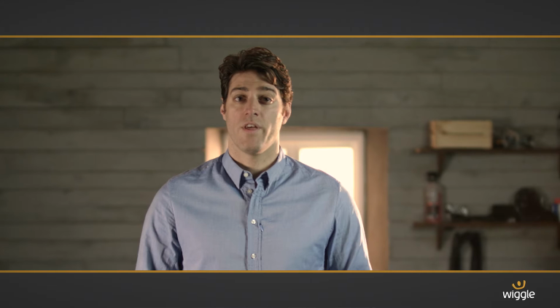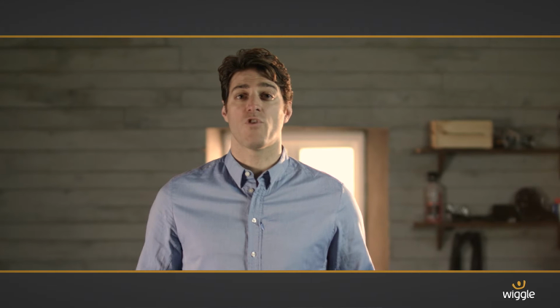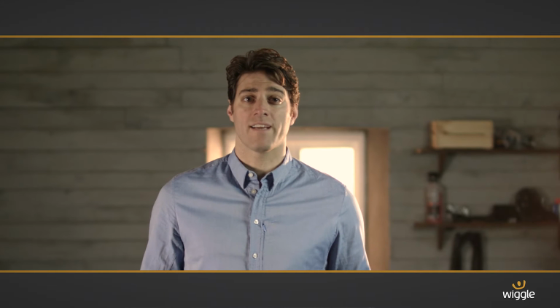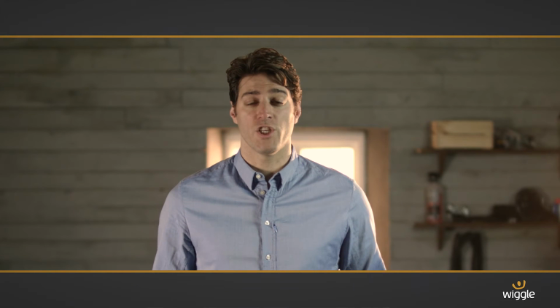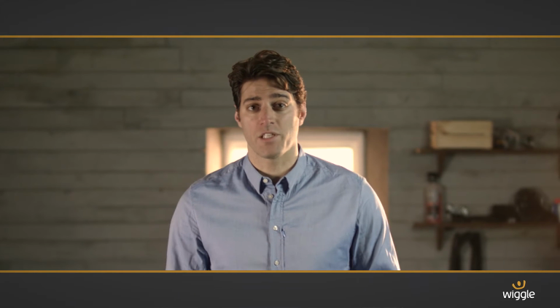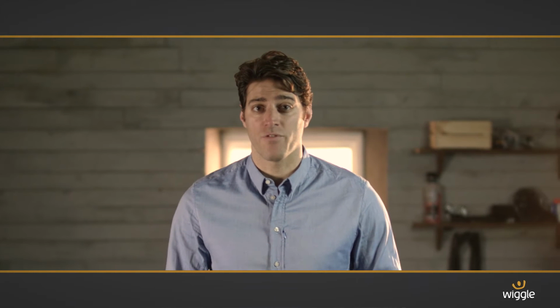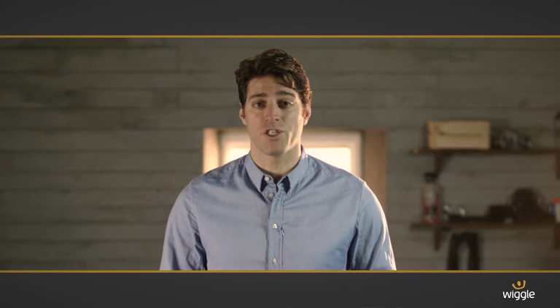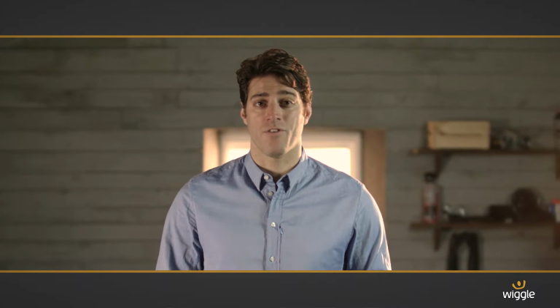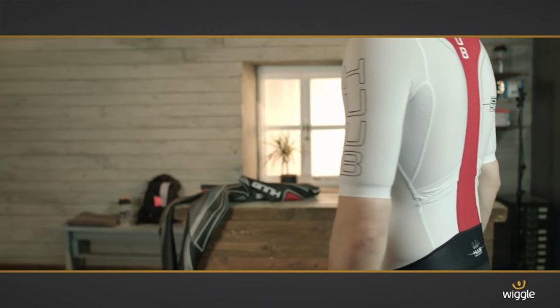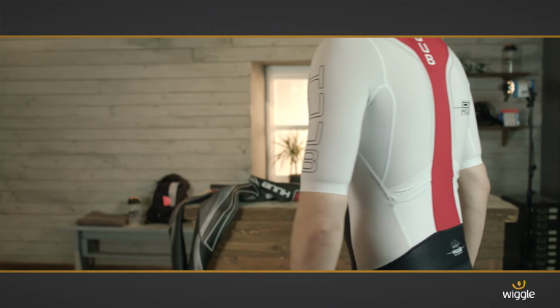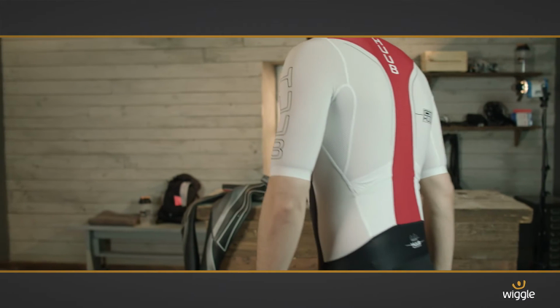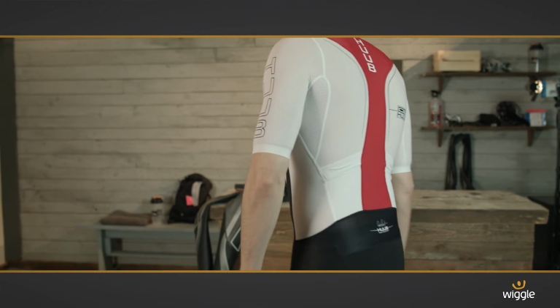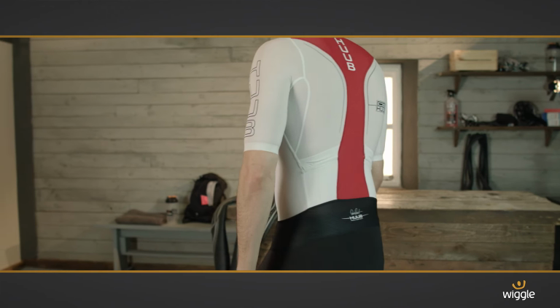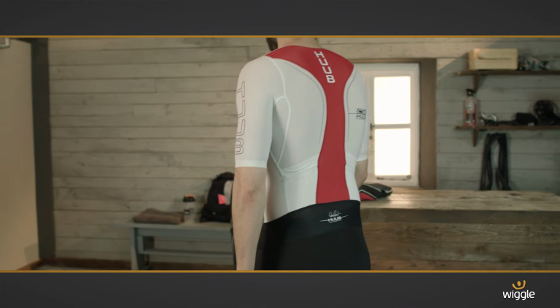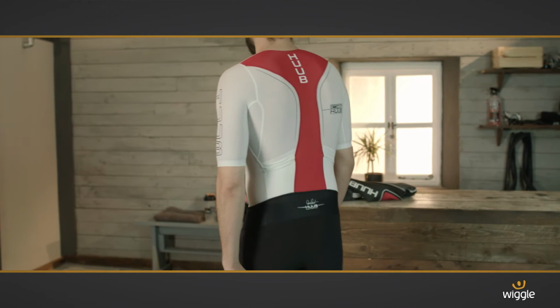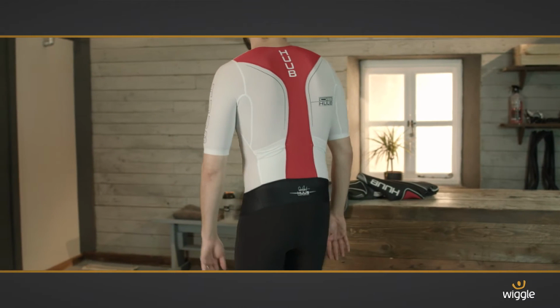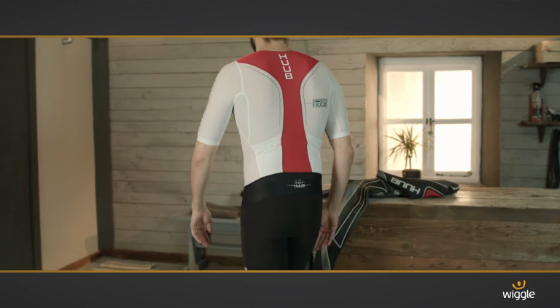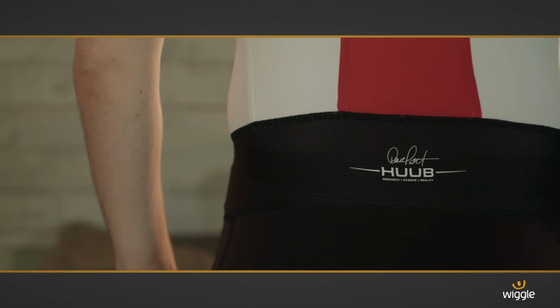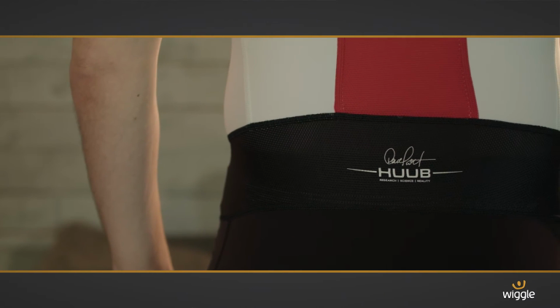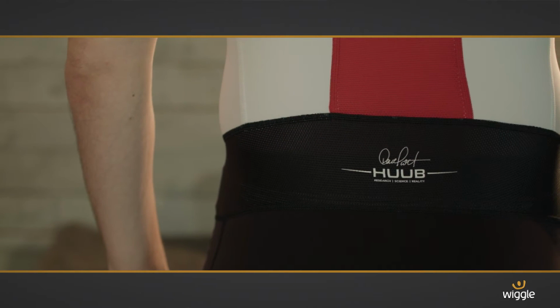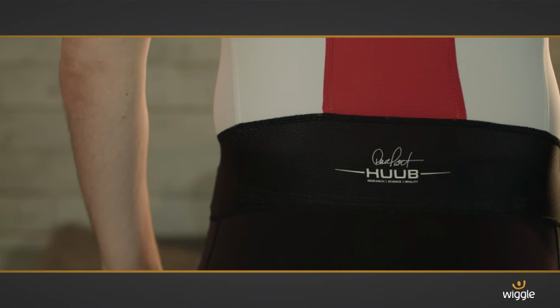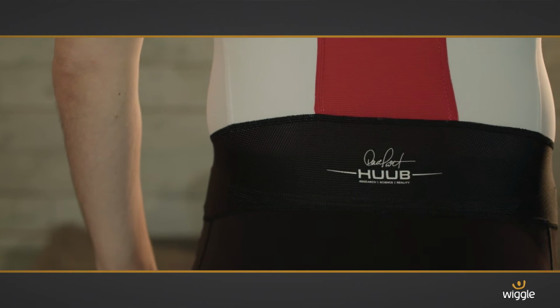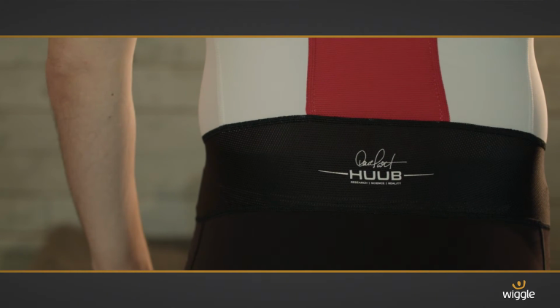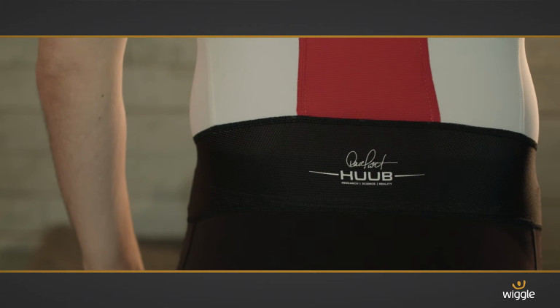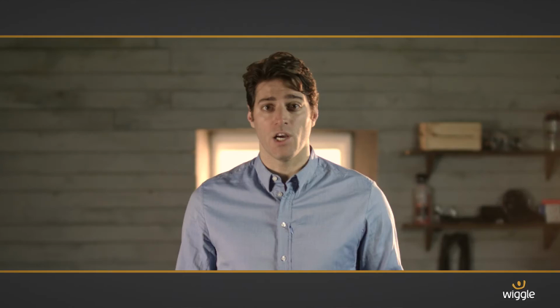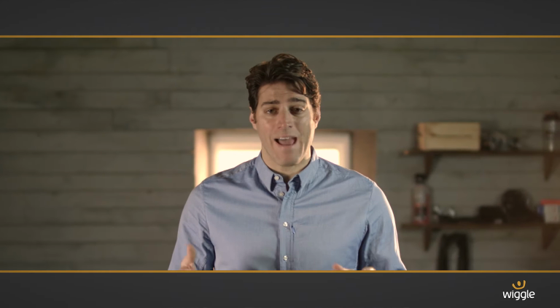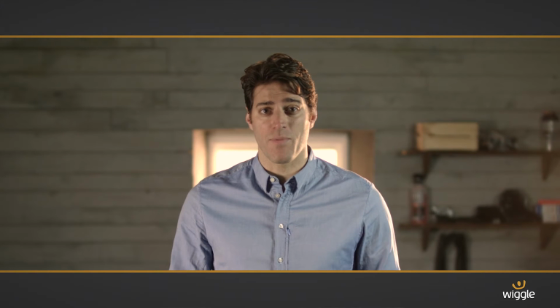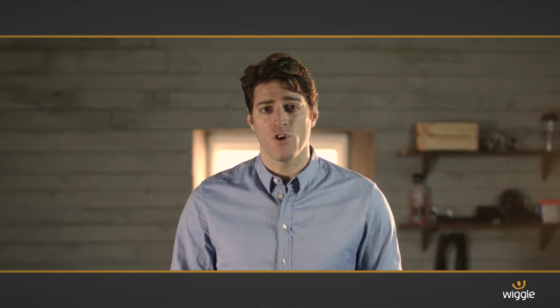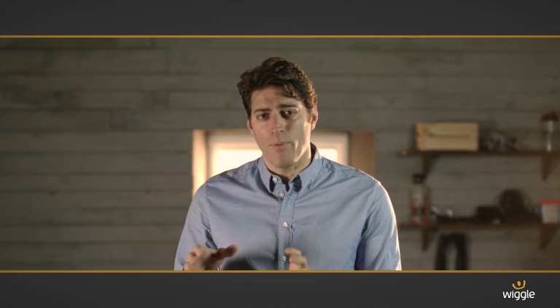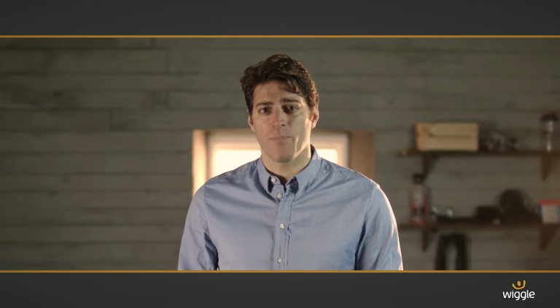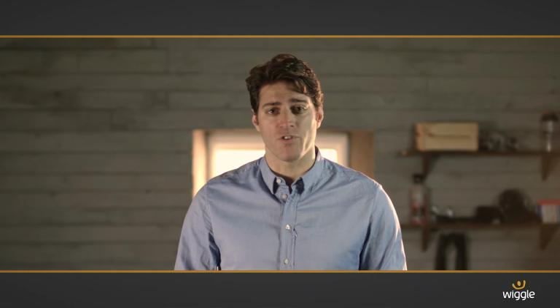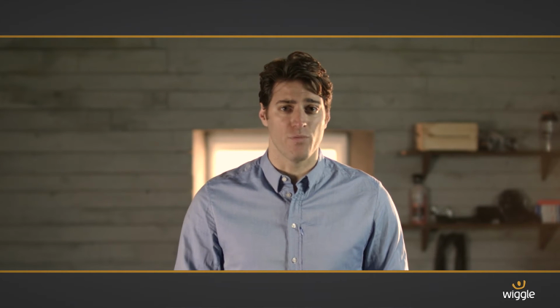This is a really exciting new piece of kit from leading triathlon brand HUUB. It's been developed with the king of Kona, Dave Scott, and they've taken everything he could throw at them. It's engineered for speed, comfort and breathability, really pushing the boundaries of performance.